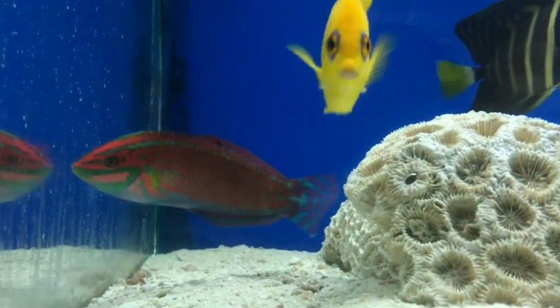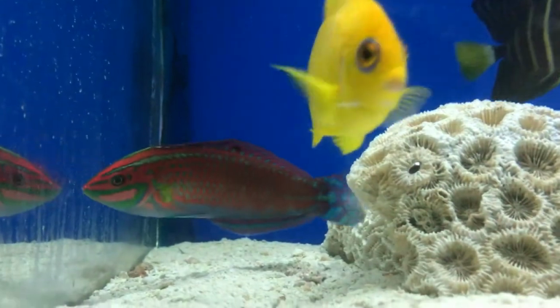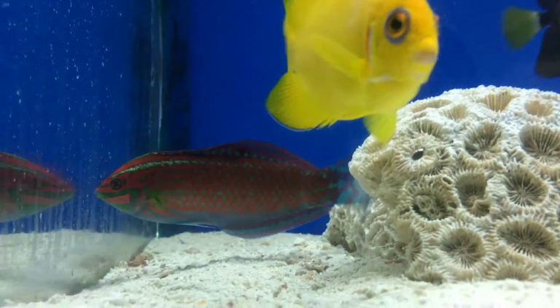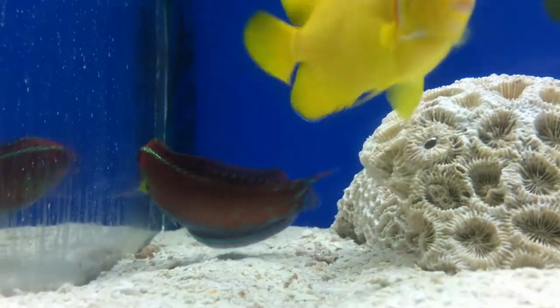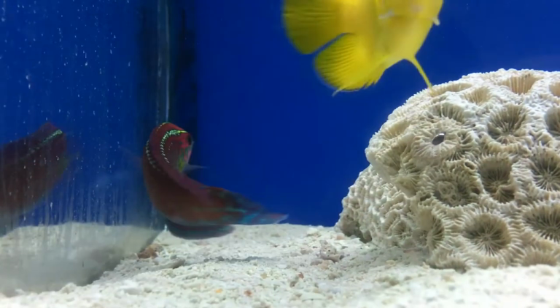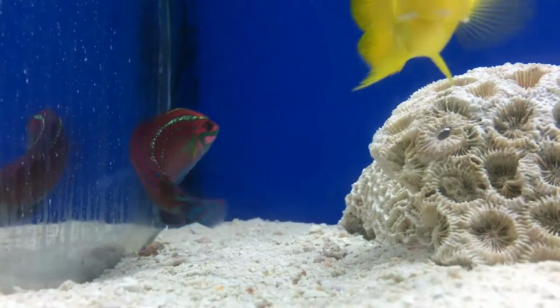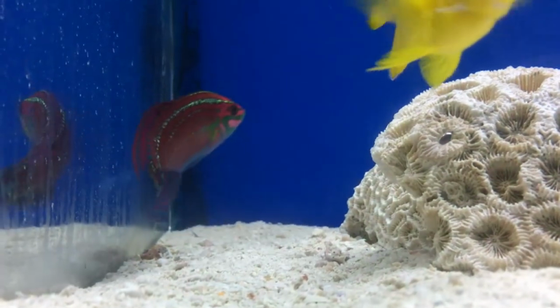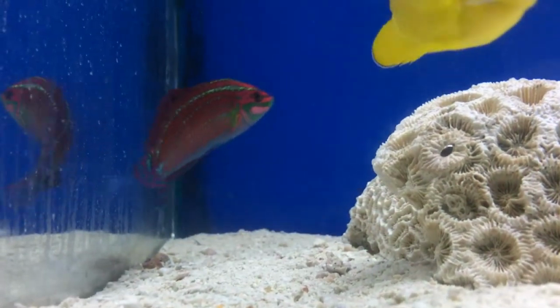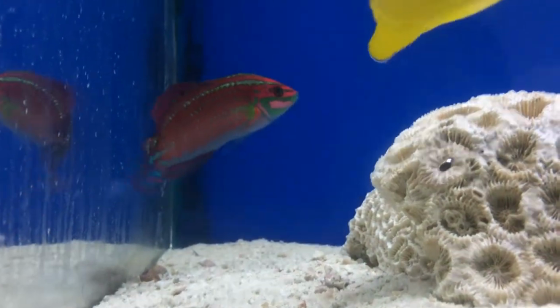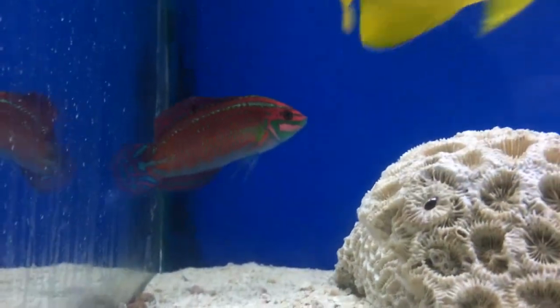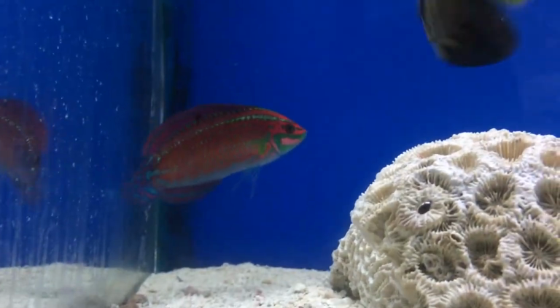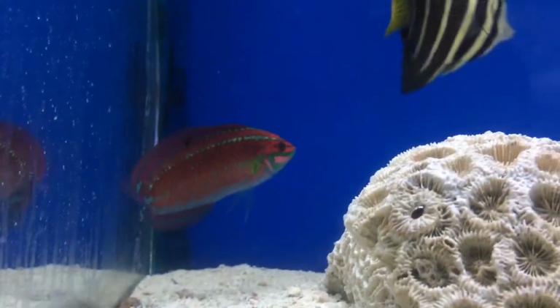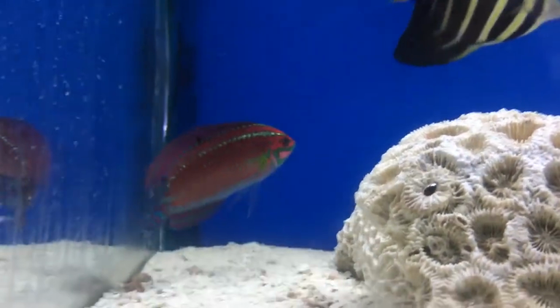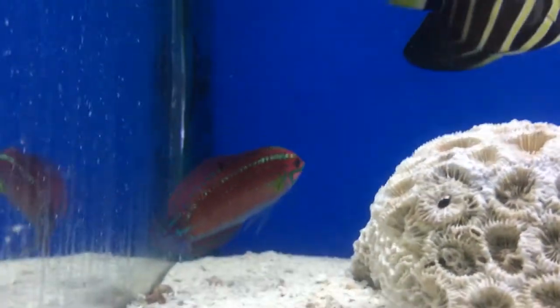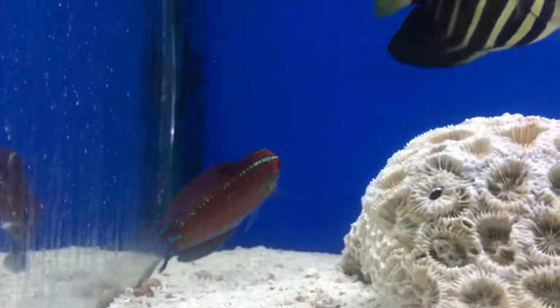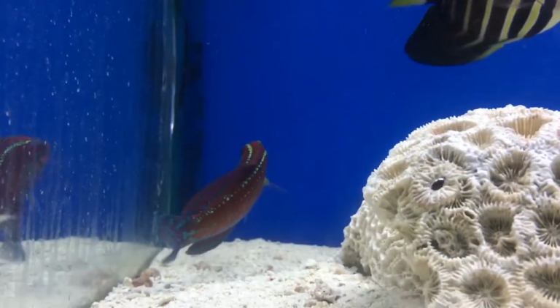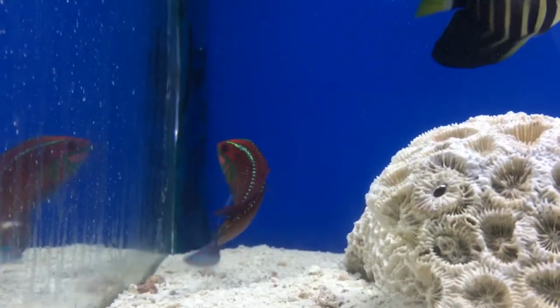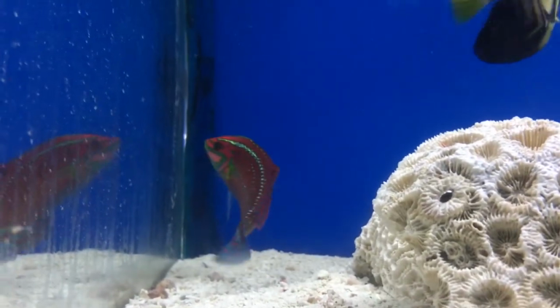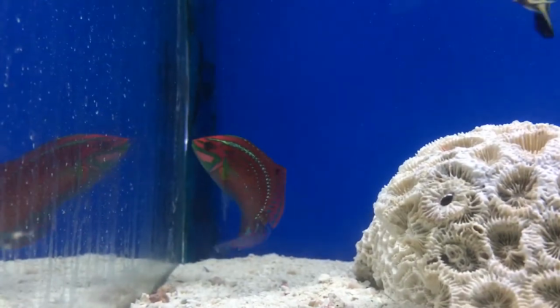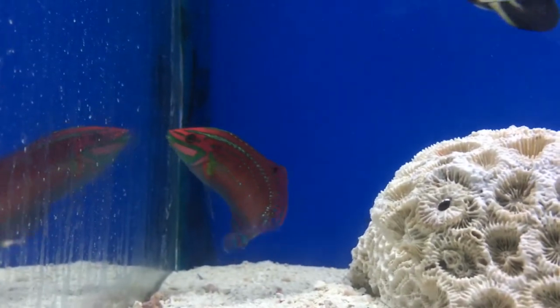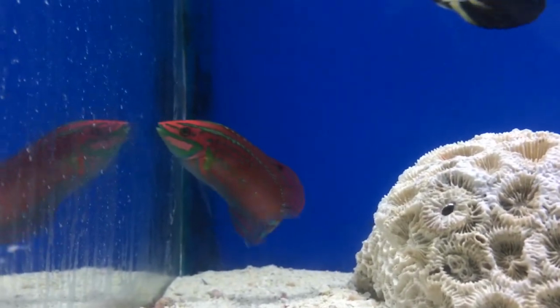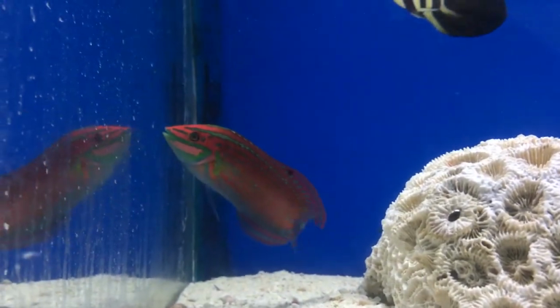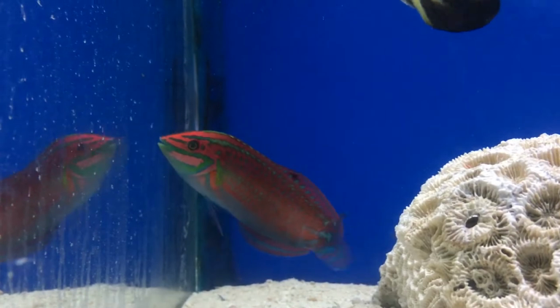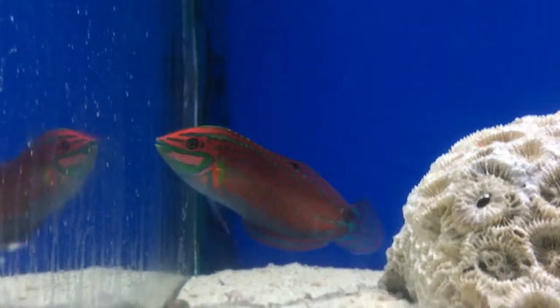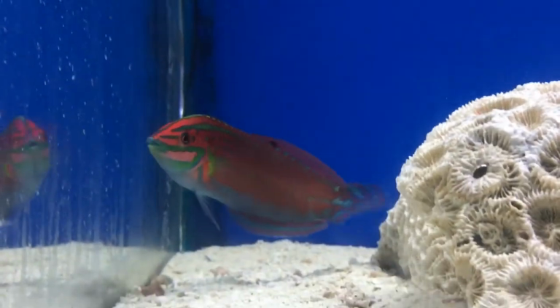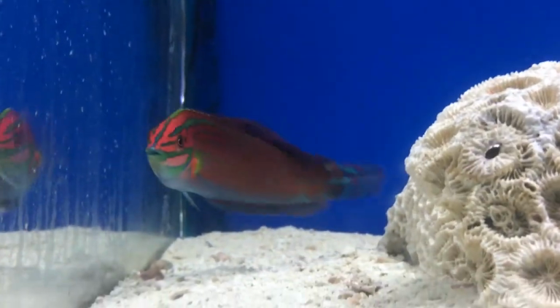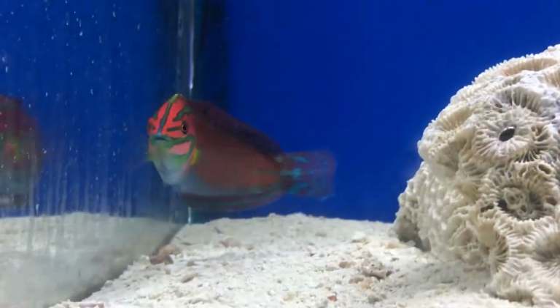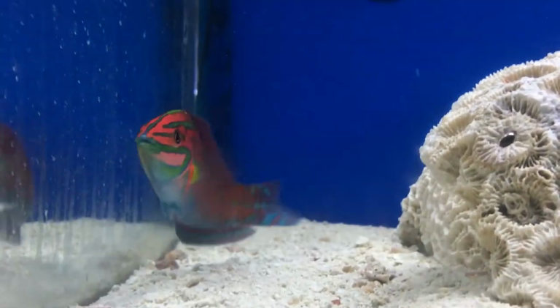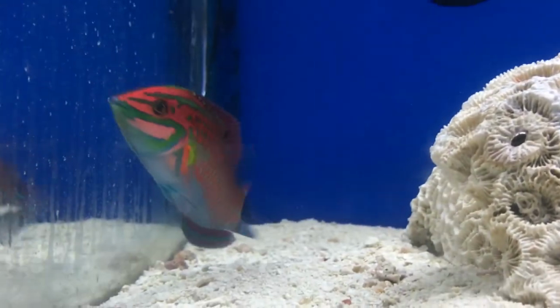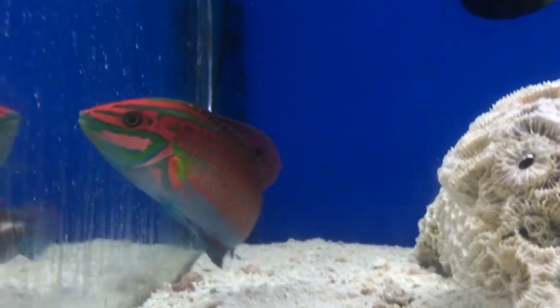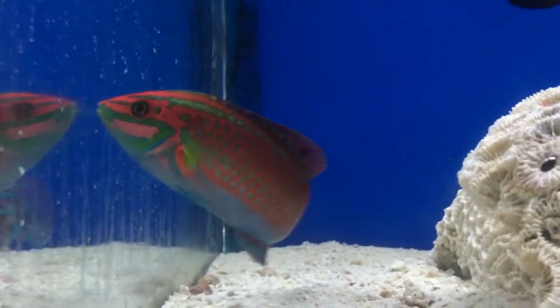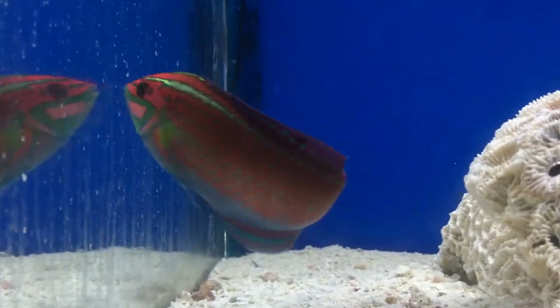What's up everybody? It's Brock. We're here for an episode of All About, and today we got one glorious looking fish. It's called a Christmas wrasse.